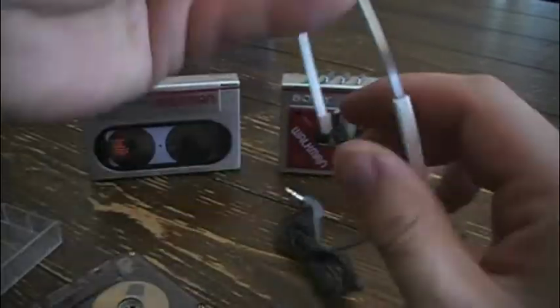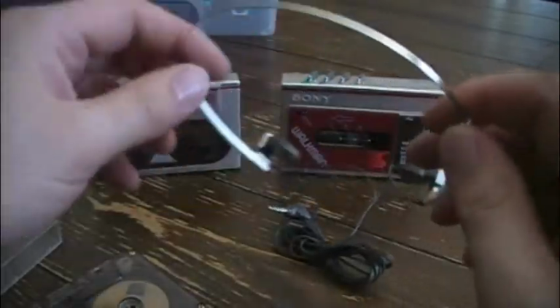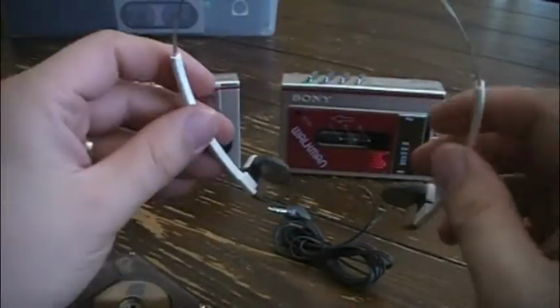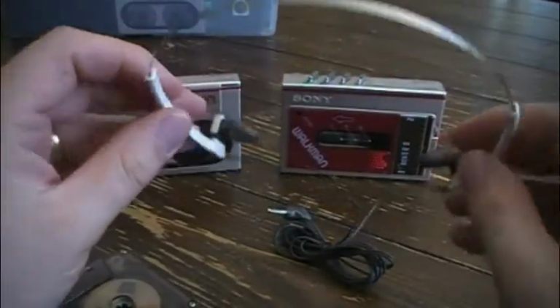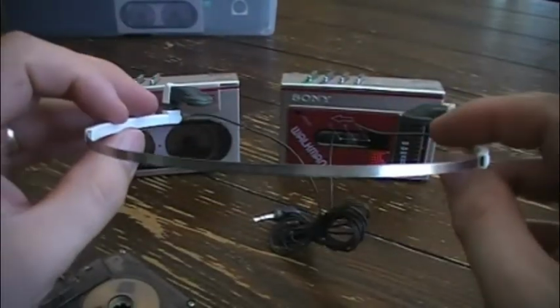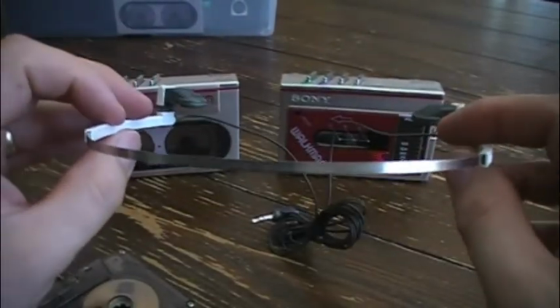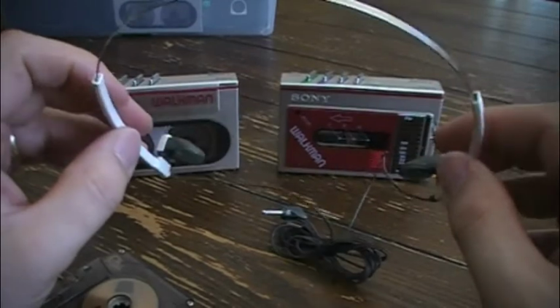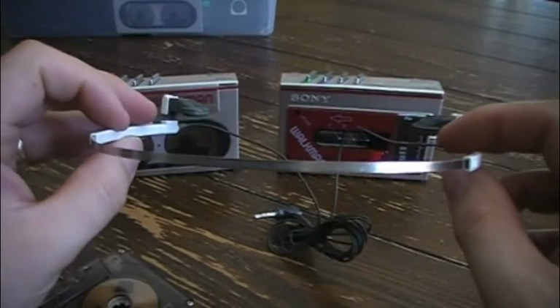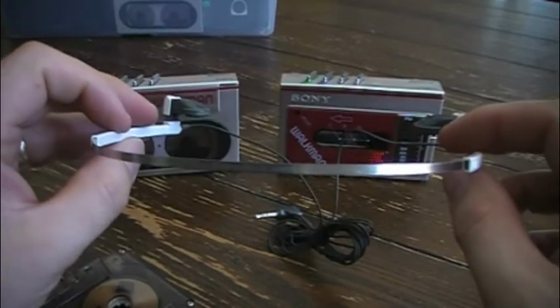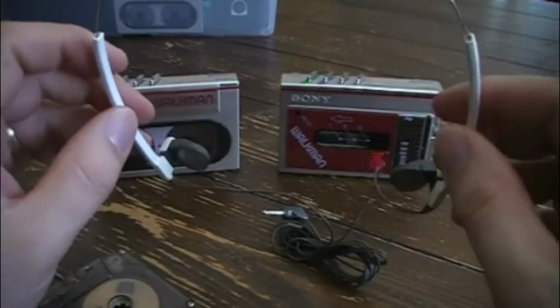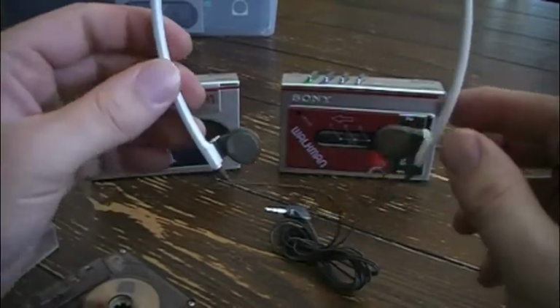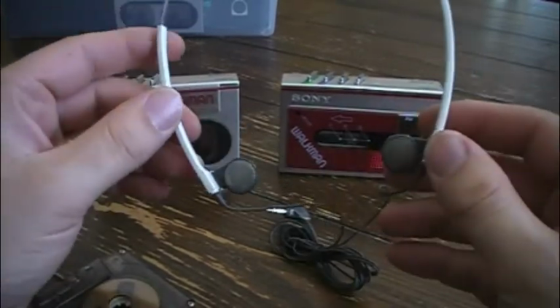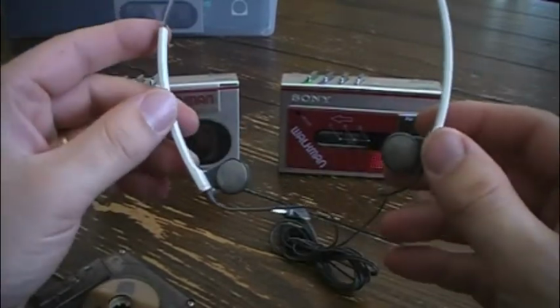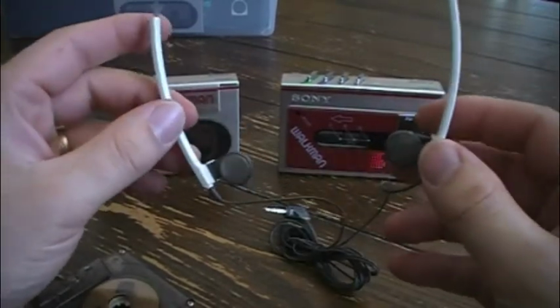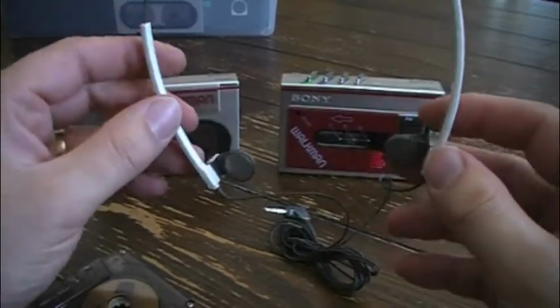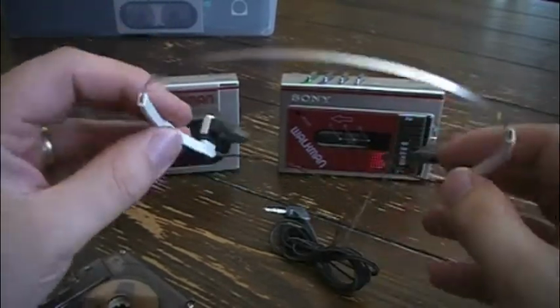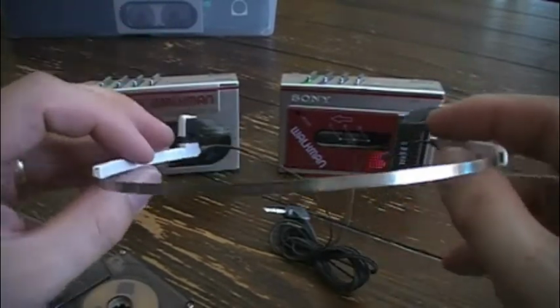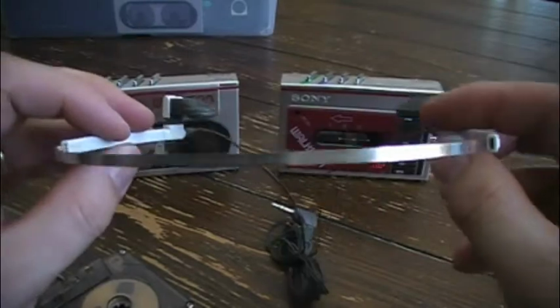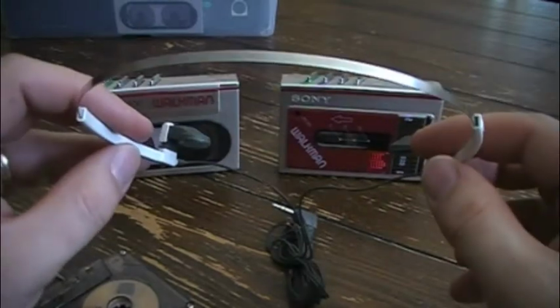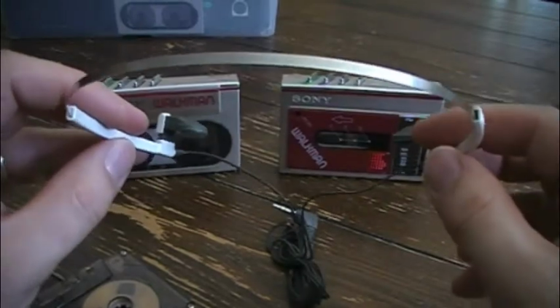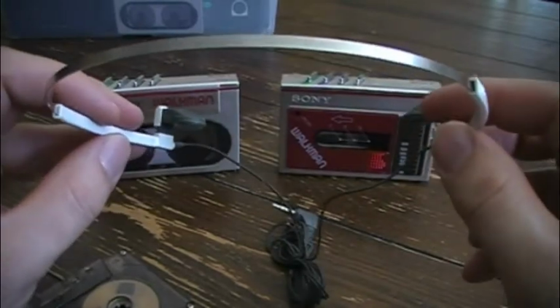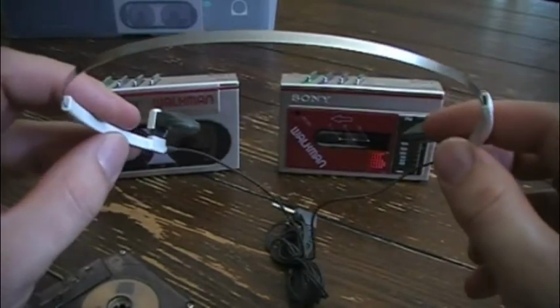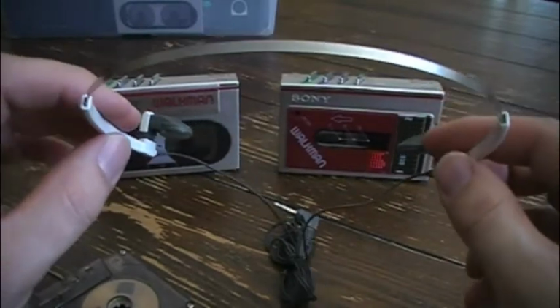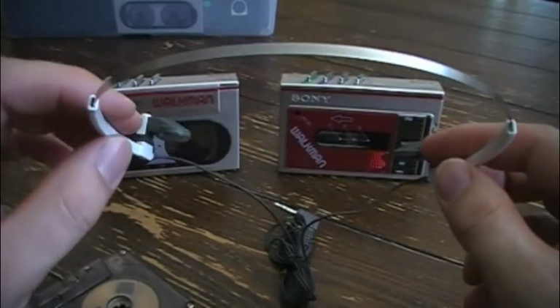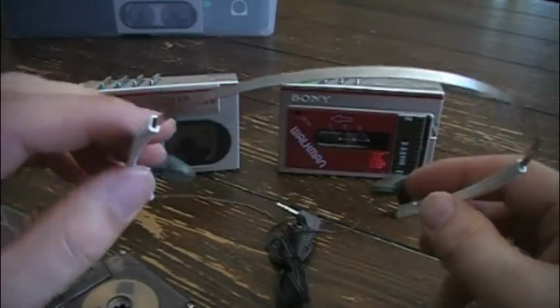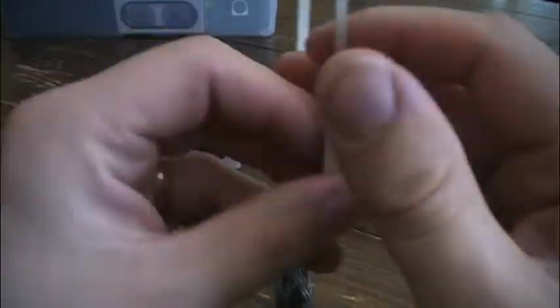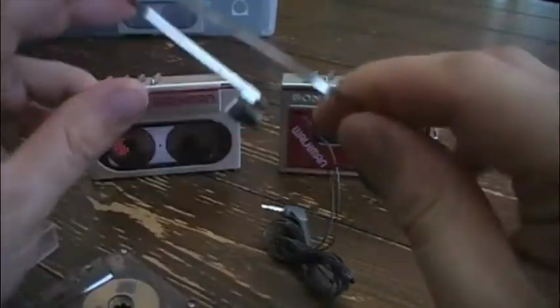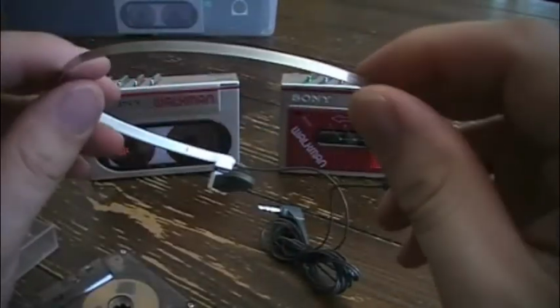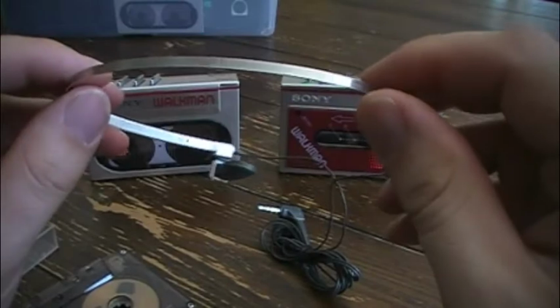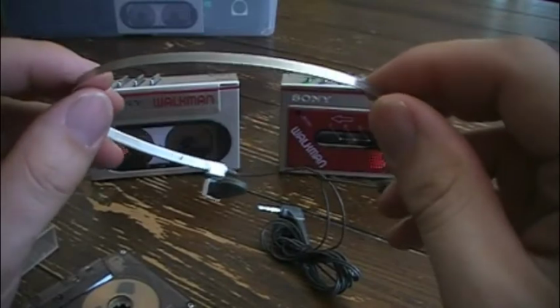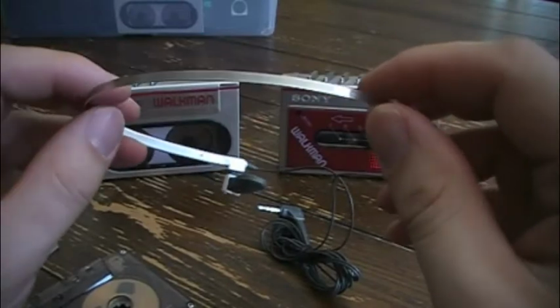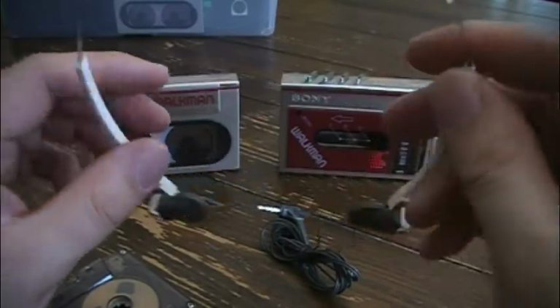The headphones that came with the players were pretty amazing too — very lightweight and they sounded amazing. These are the Sony MDR-W30s.